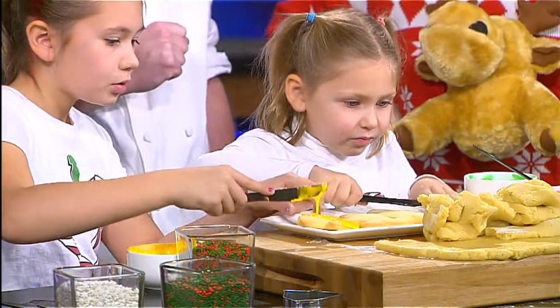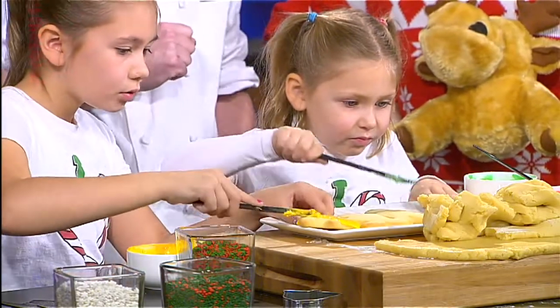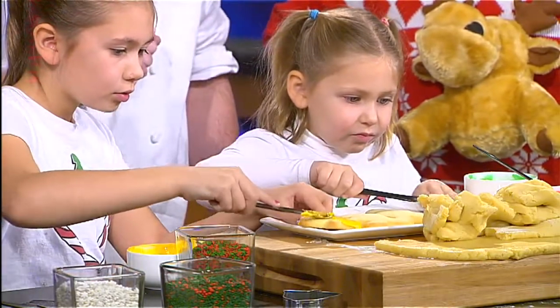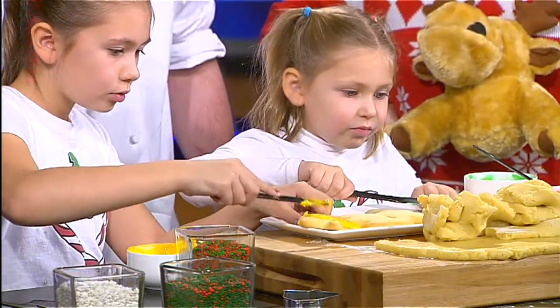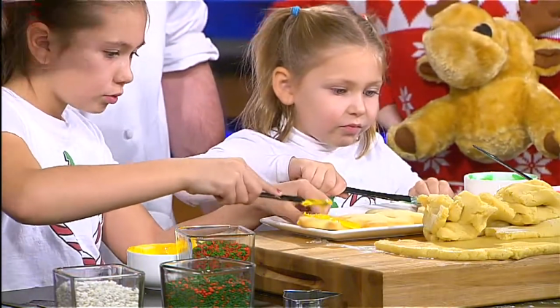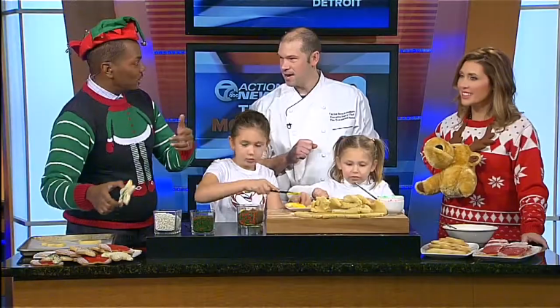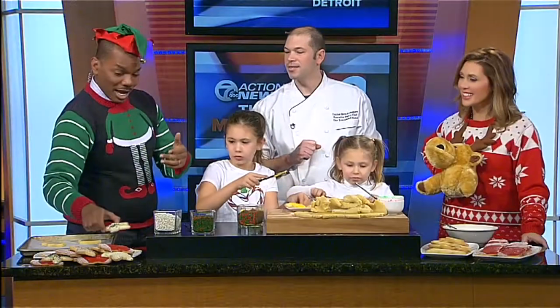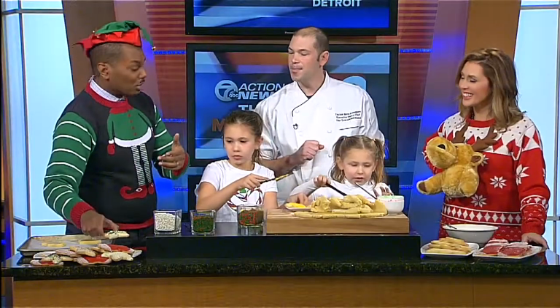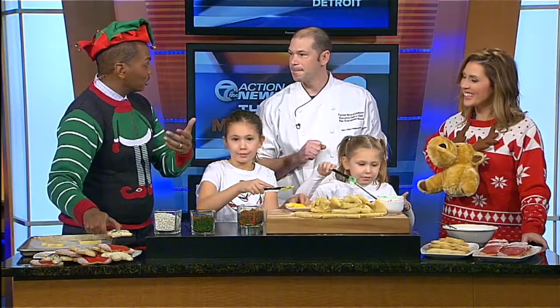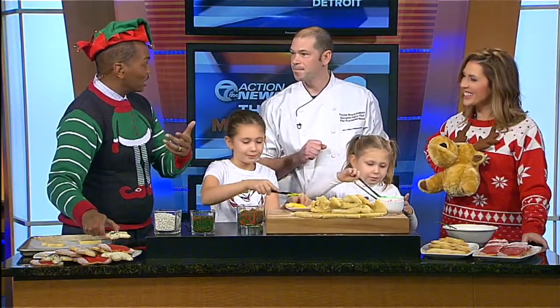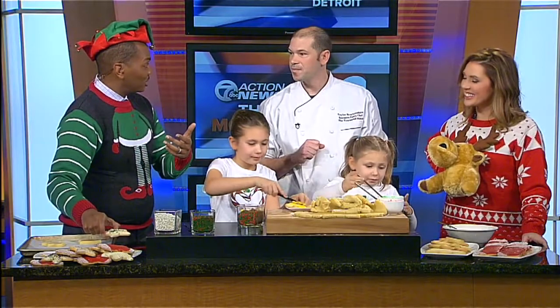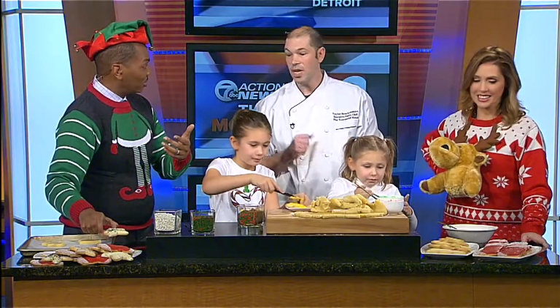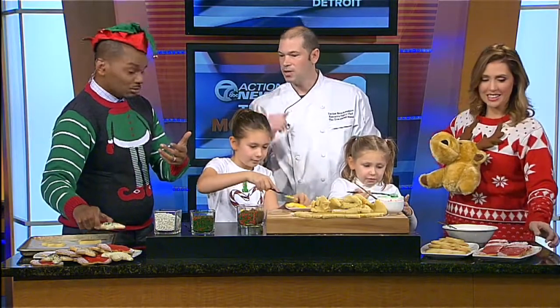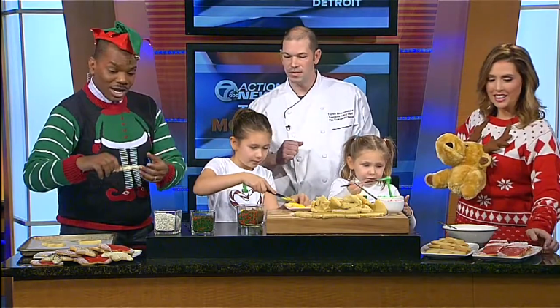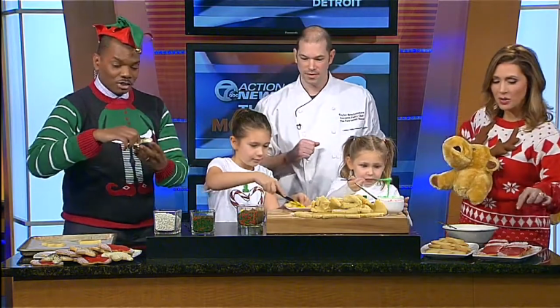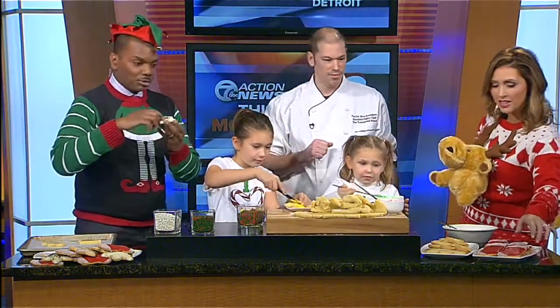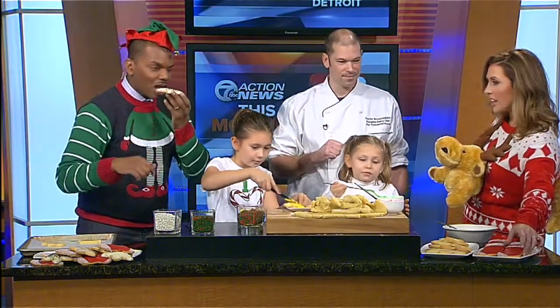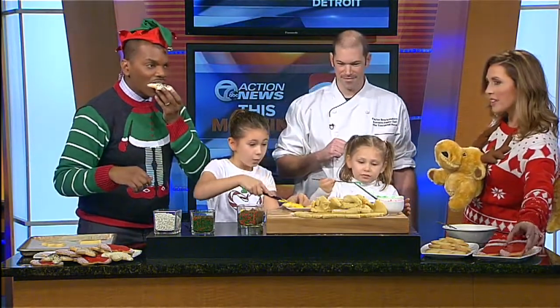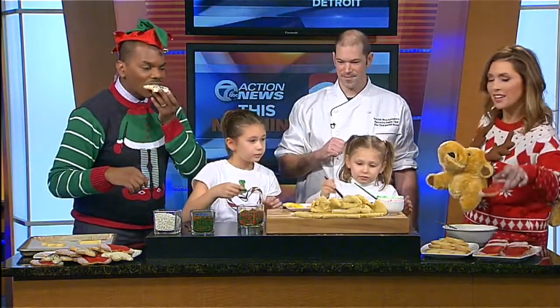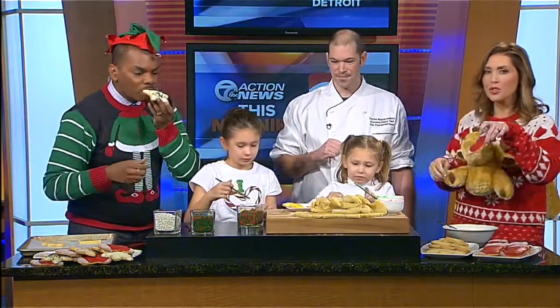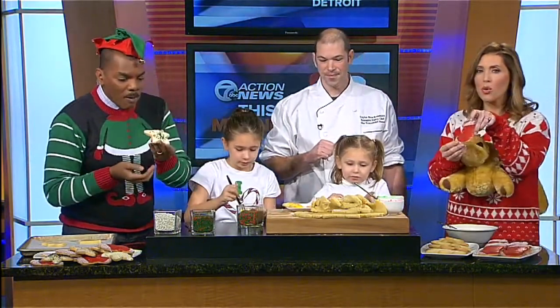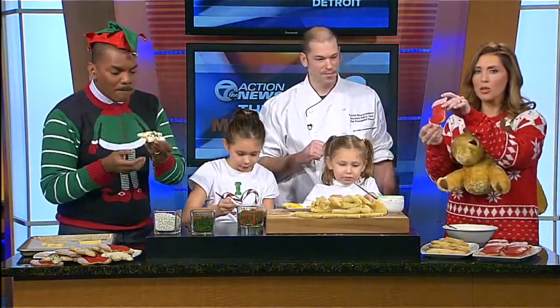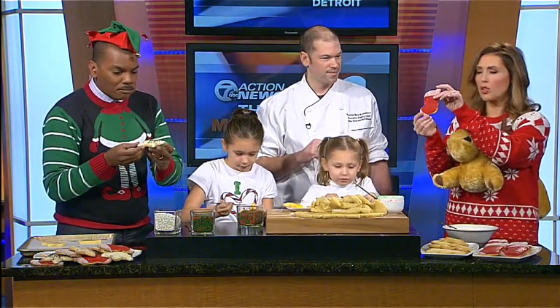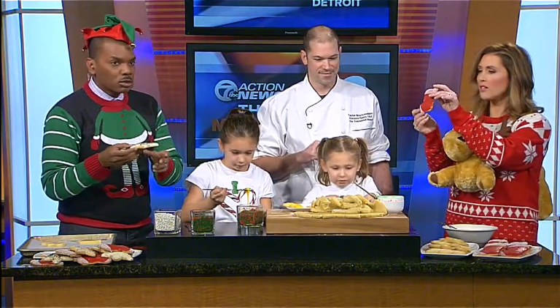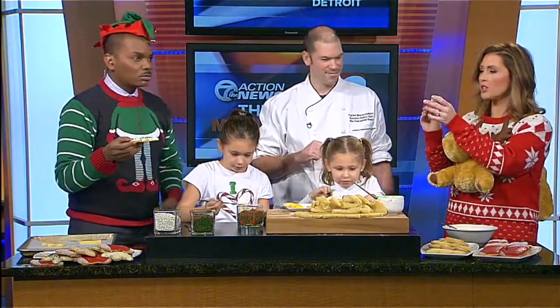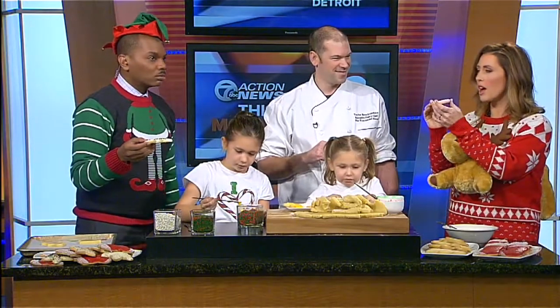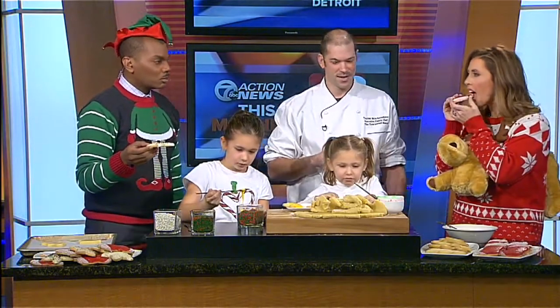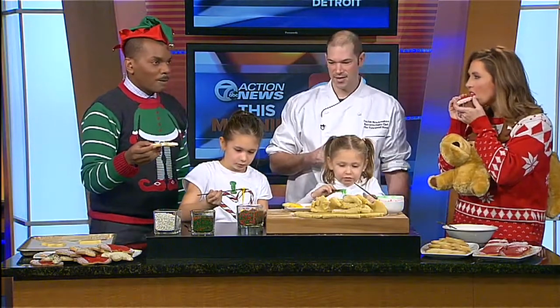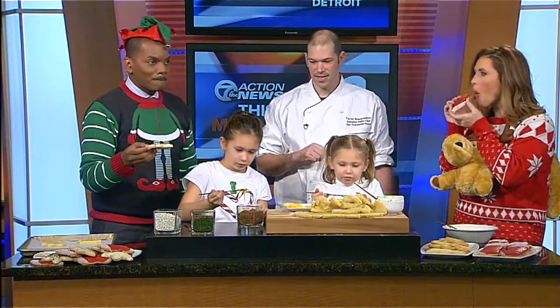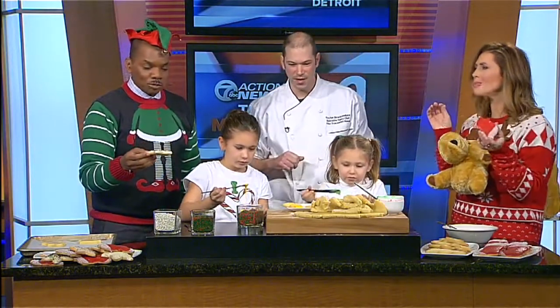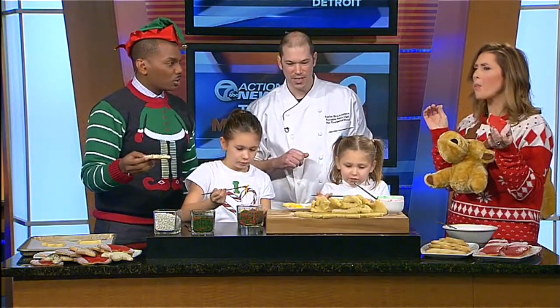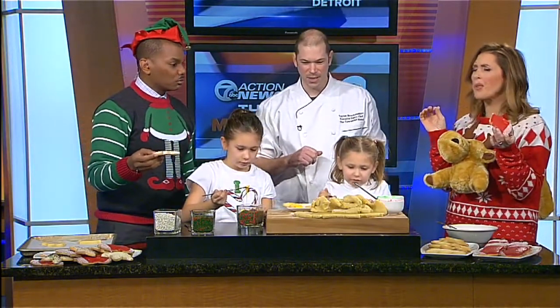And these are the finished products — can I take a bite? These are so beautiful. I love the sprinkles on top. The sprinkles are the kids' favorite part.